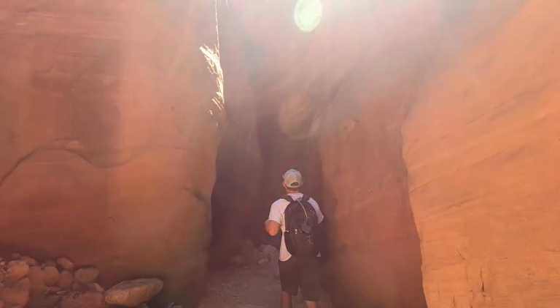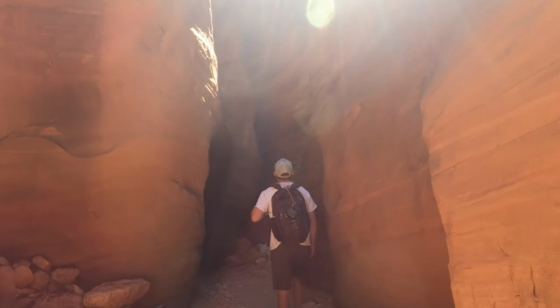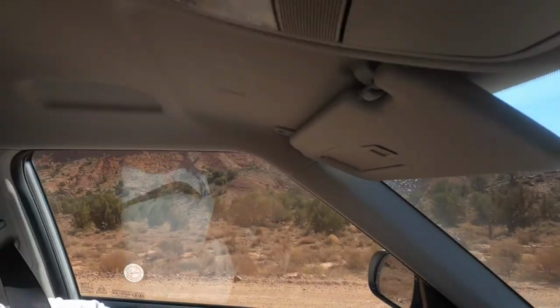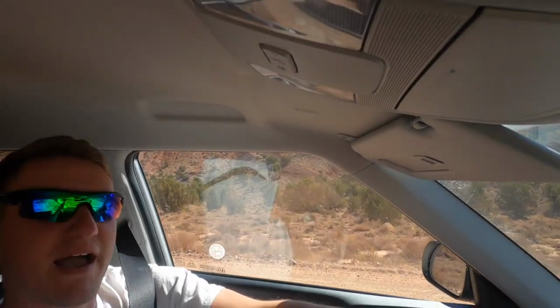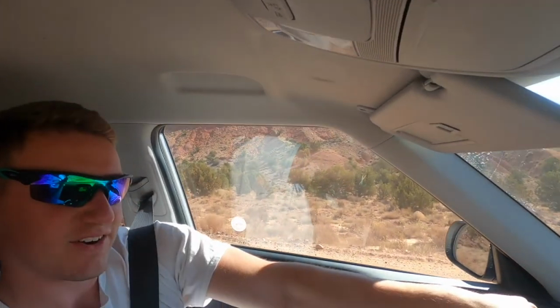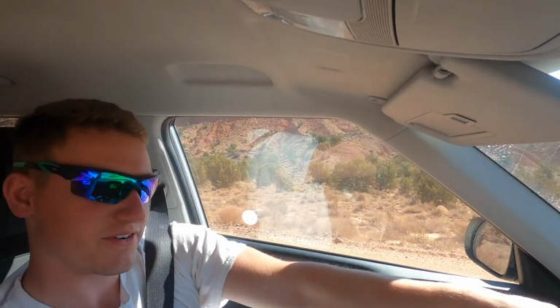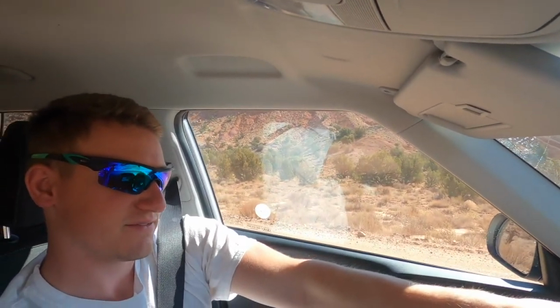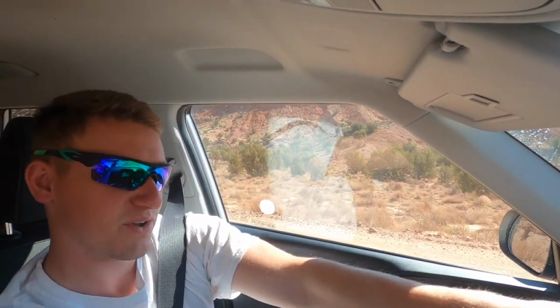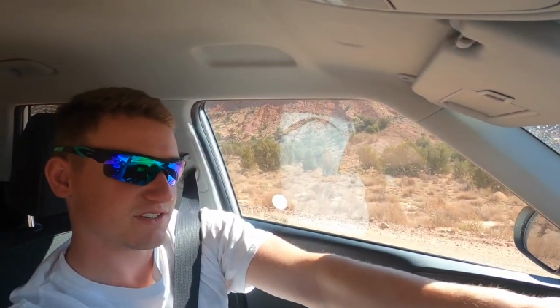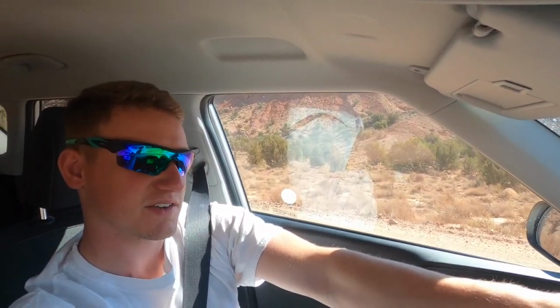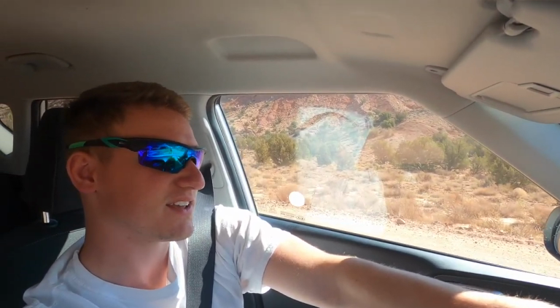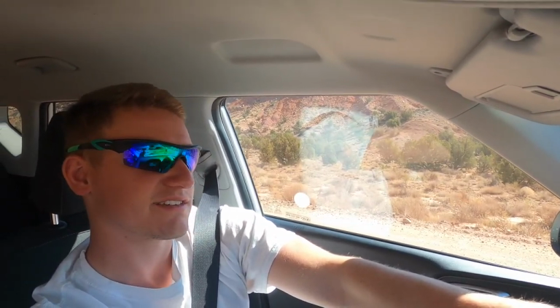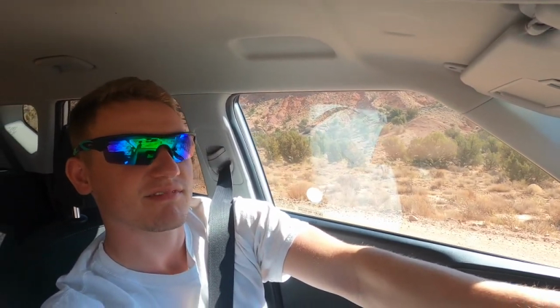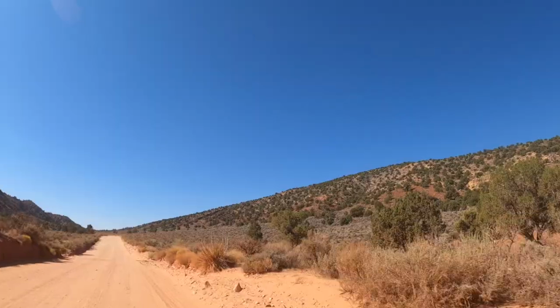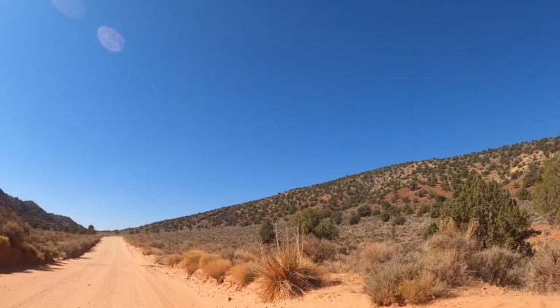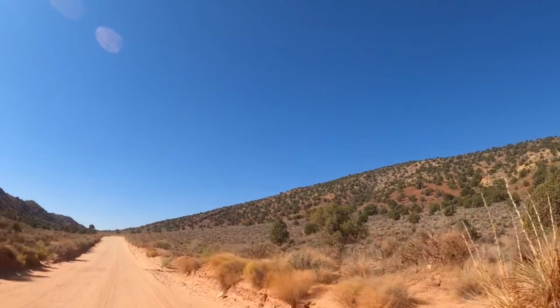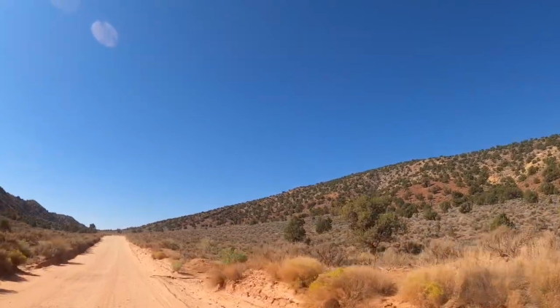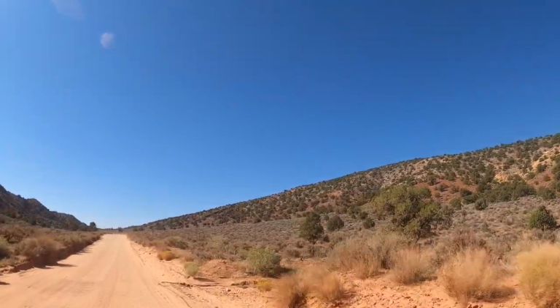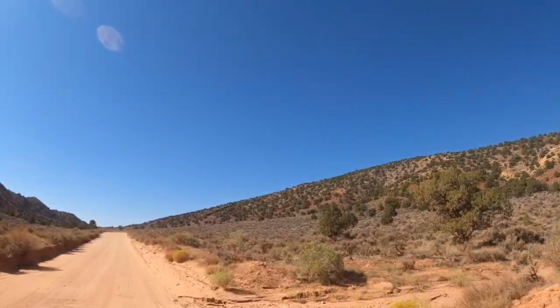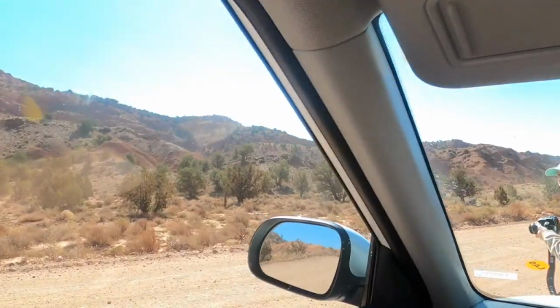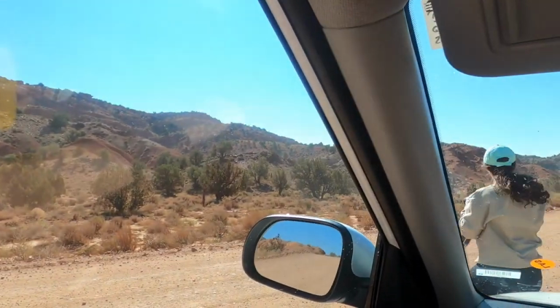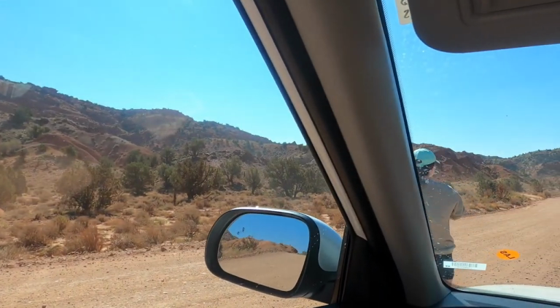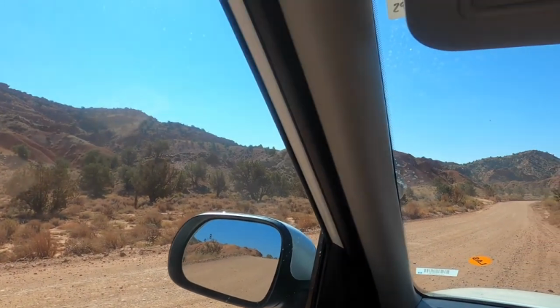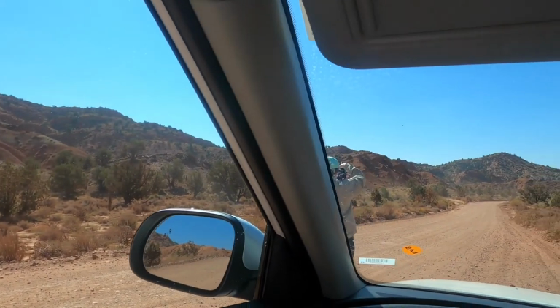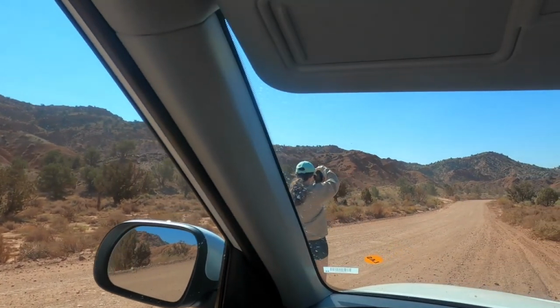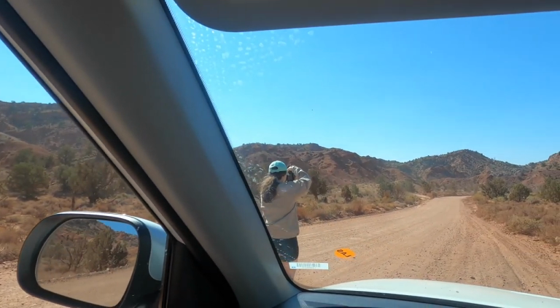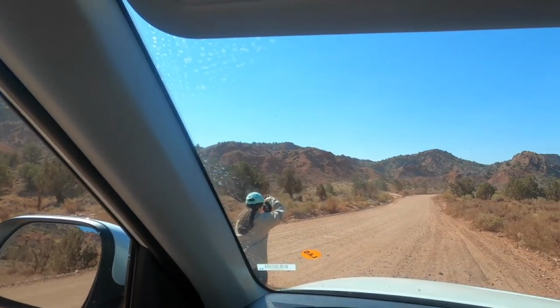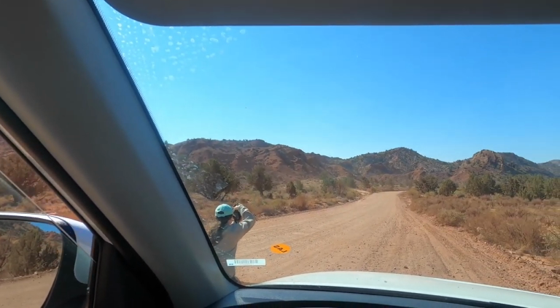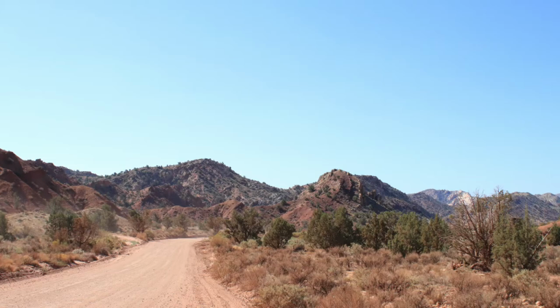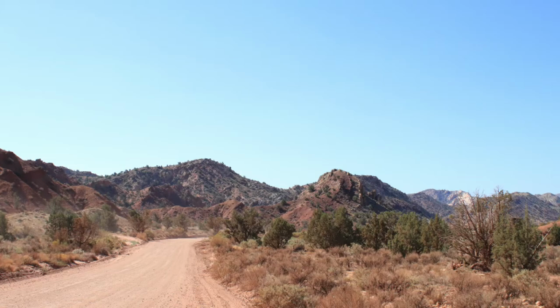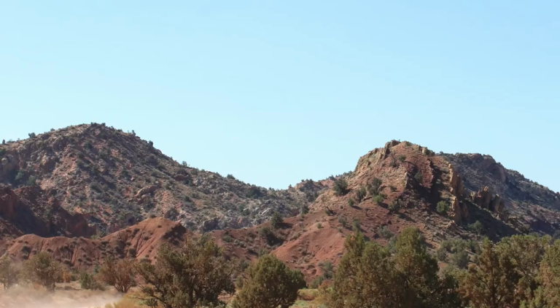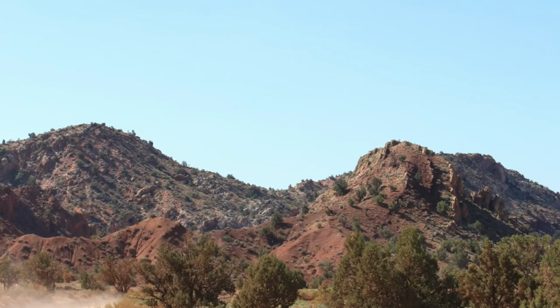We are on this back dirt road to get to Vermillion, which is kind of exciting because it's a little more out in the middle of nowhere. Erica's getting some good pictures of these mountains right in front of us that are pretty cool.